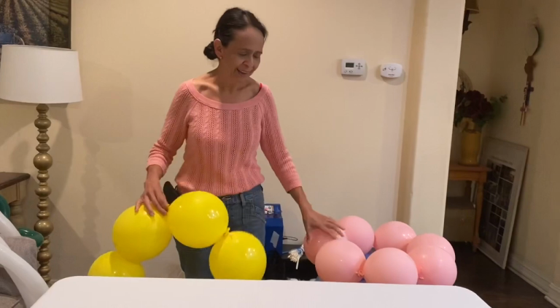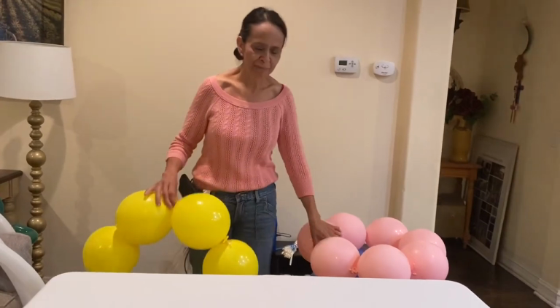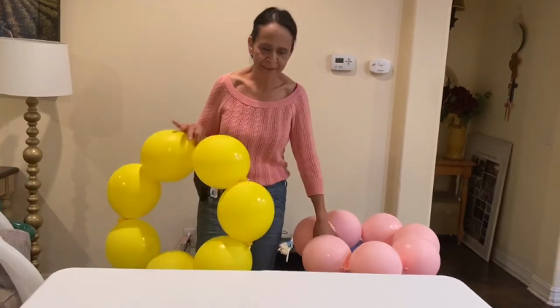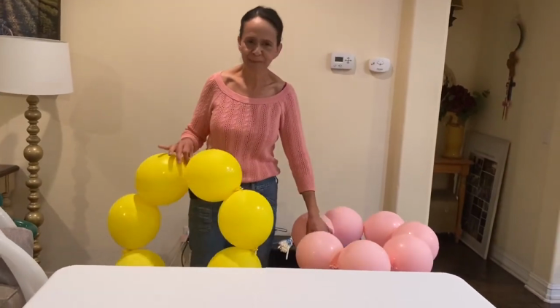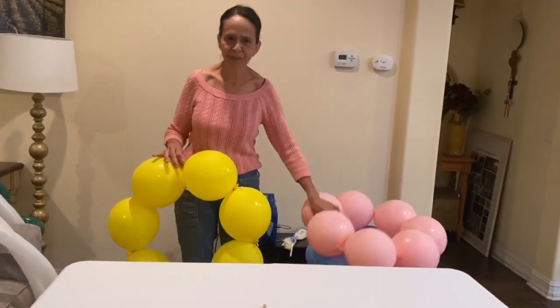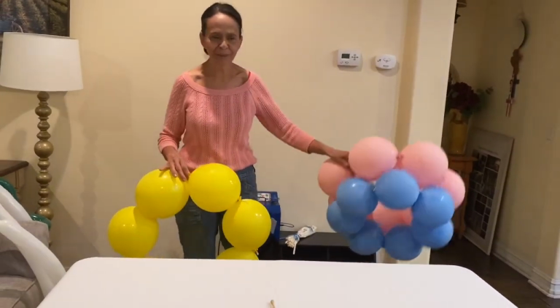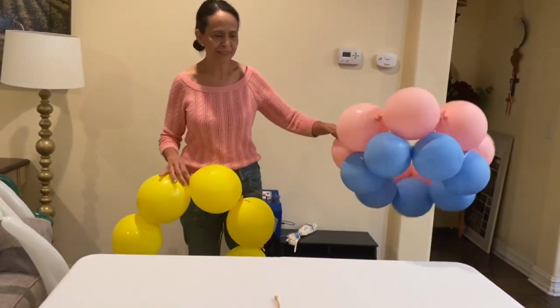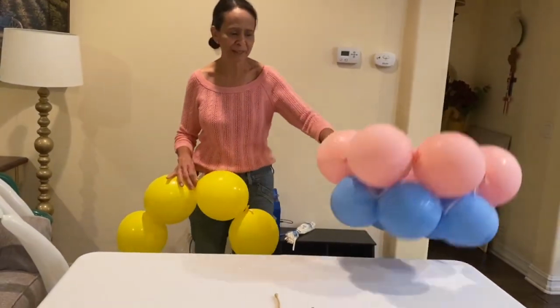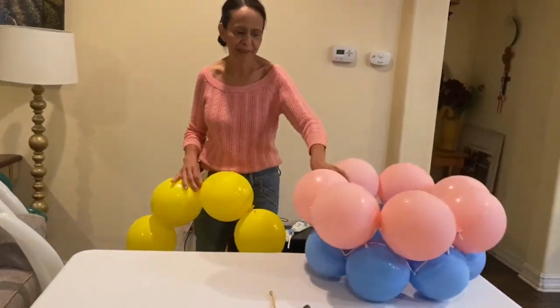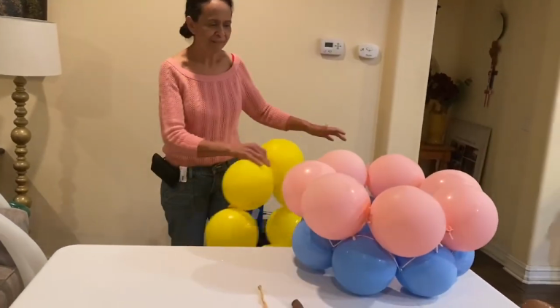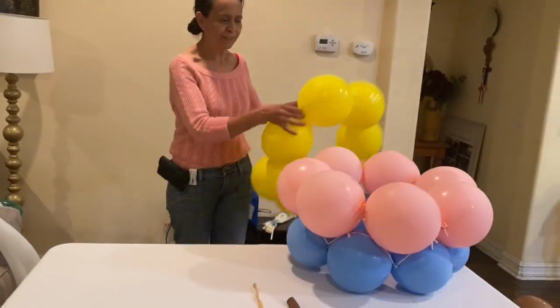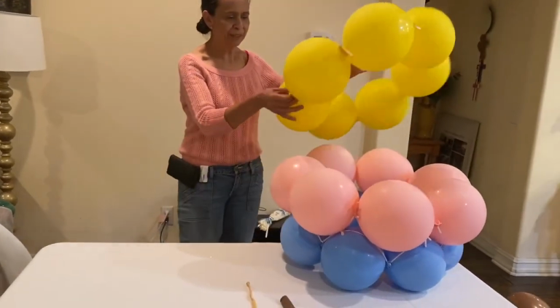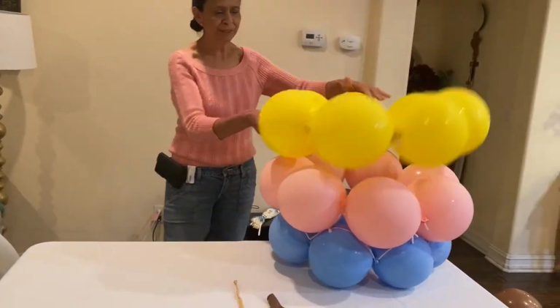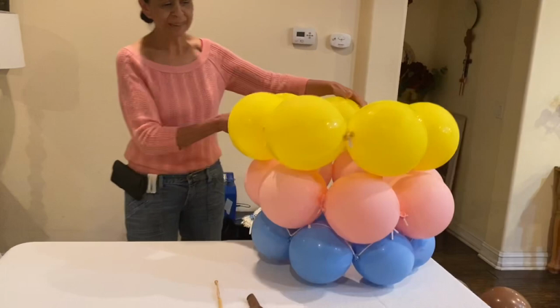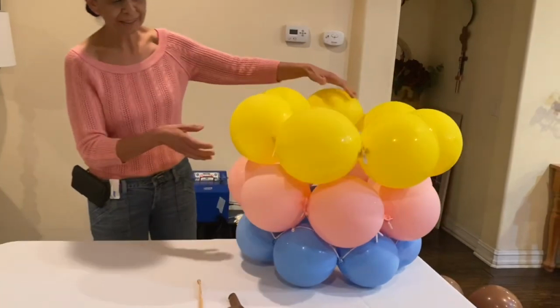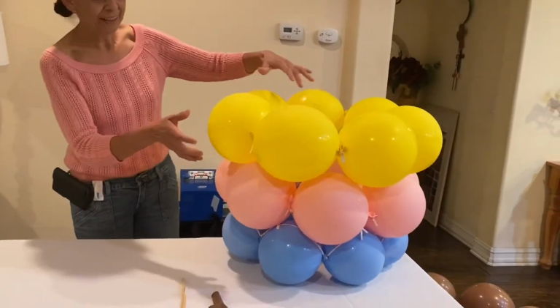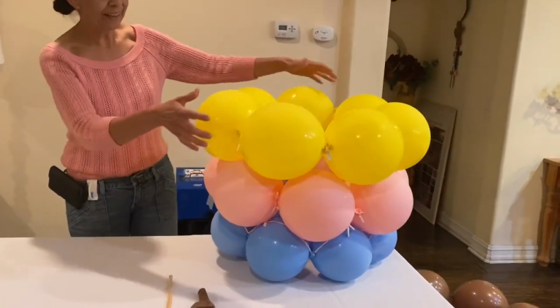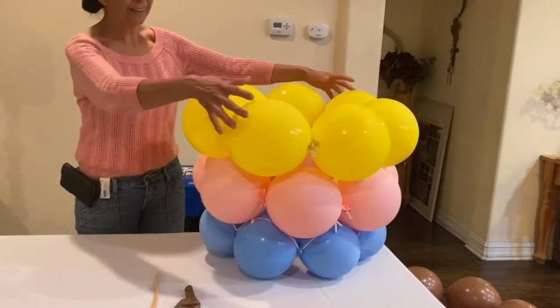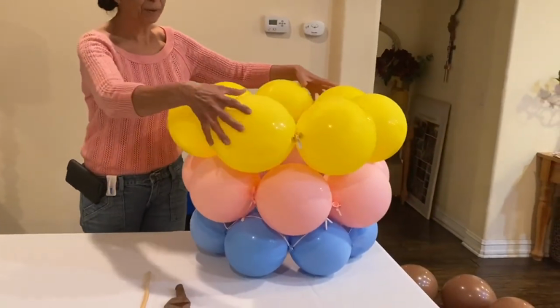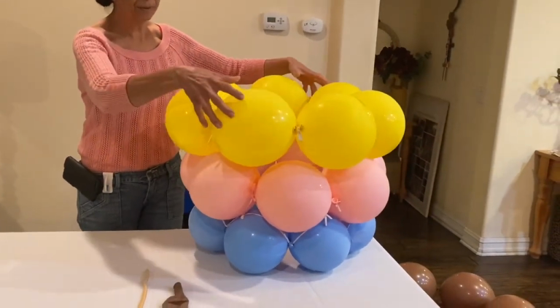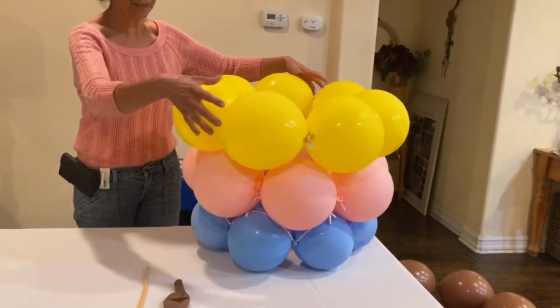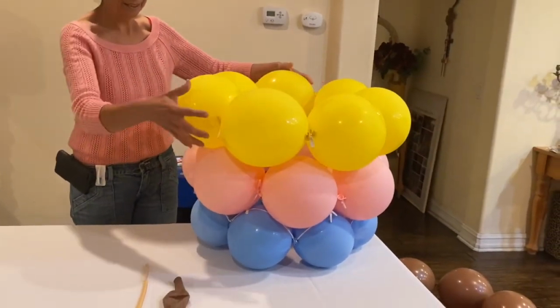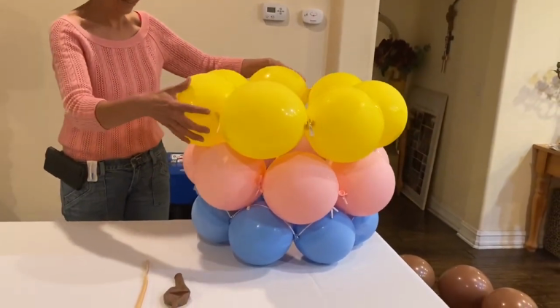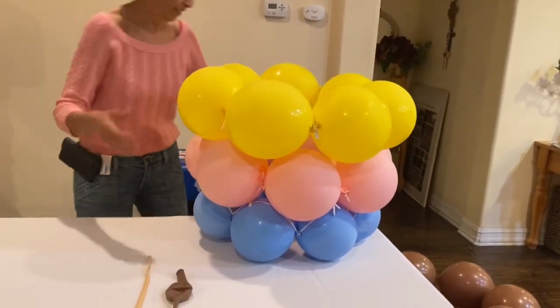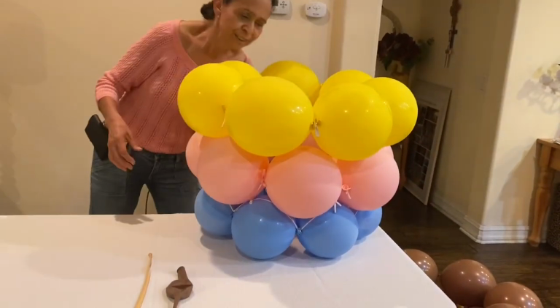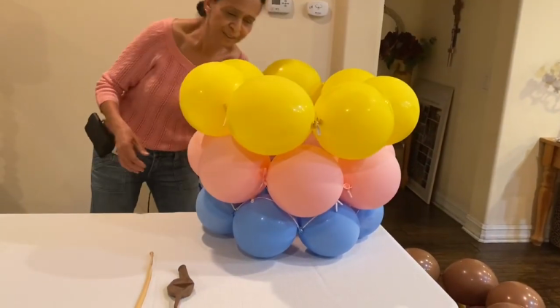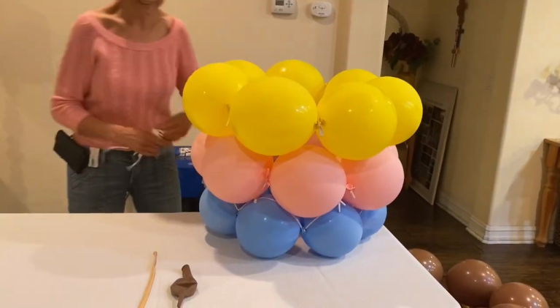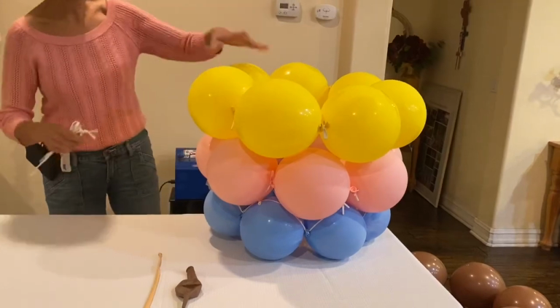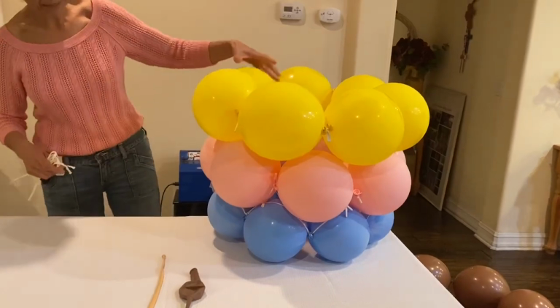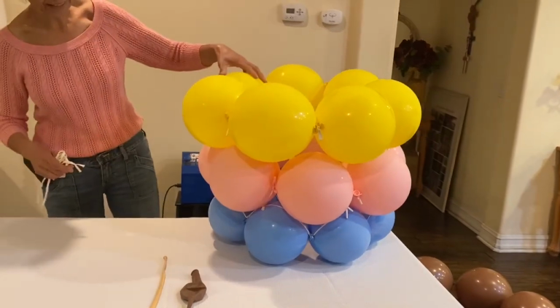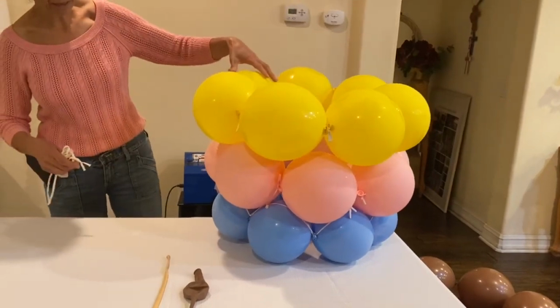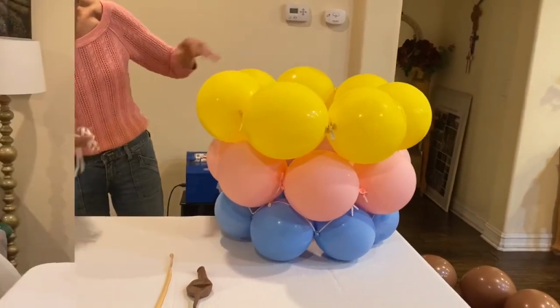I prepared a lot of the materials so we can save time. First thing we'll need to do is align the balloons so they sit precisely on top of each other.